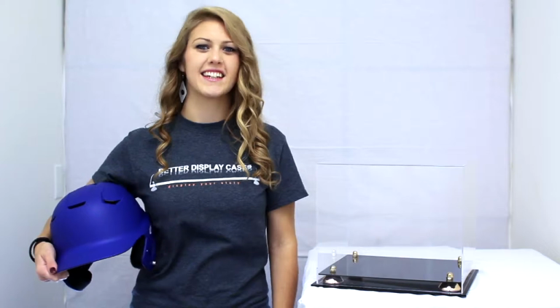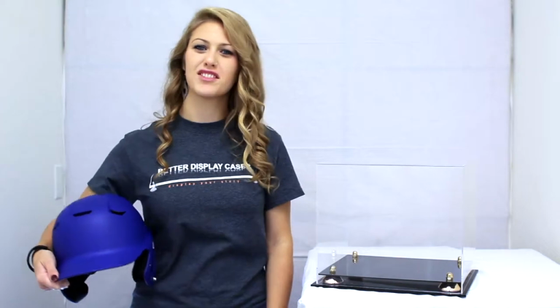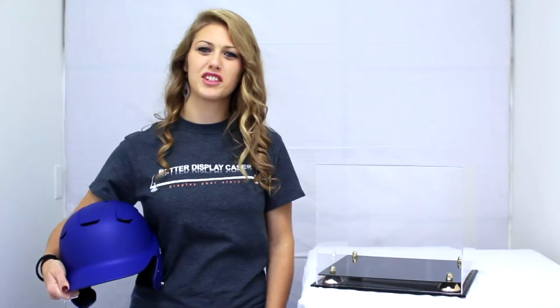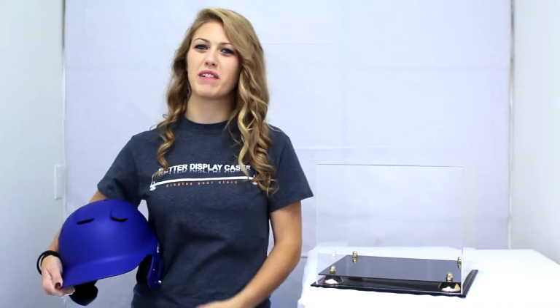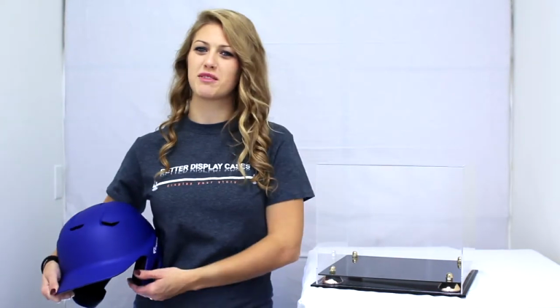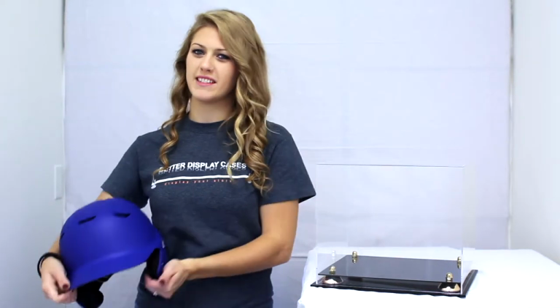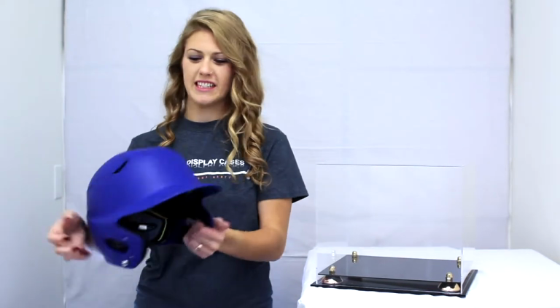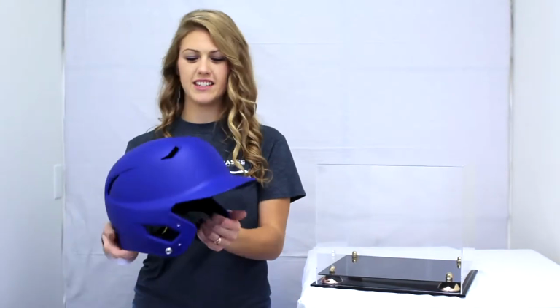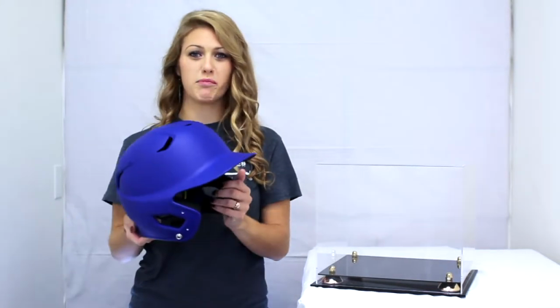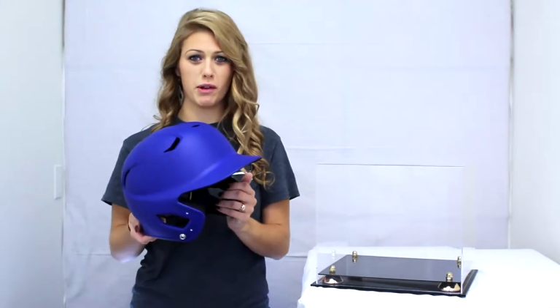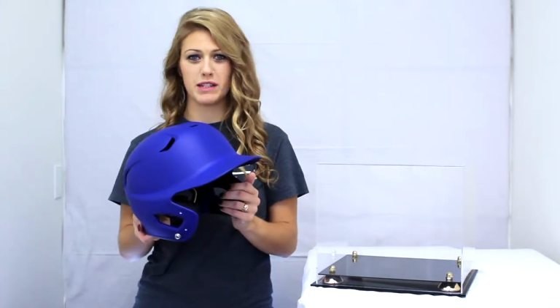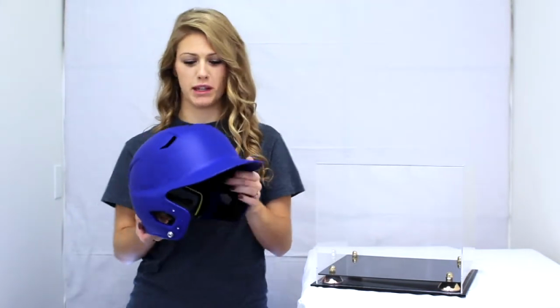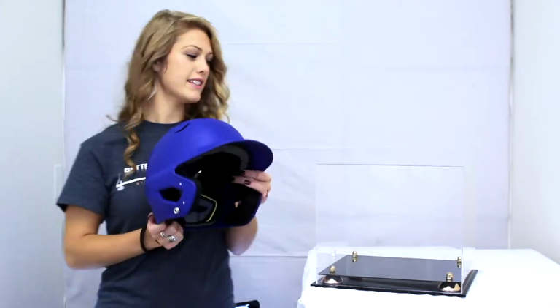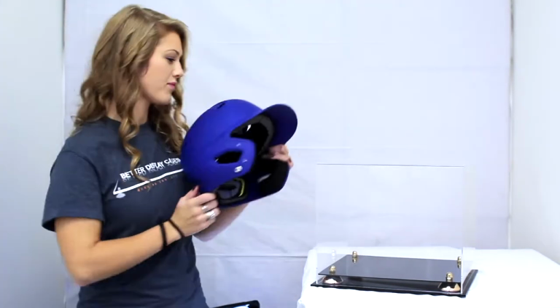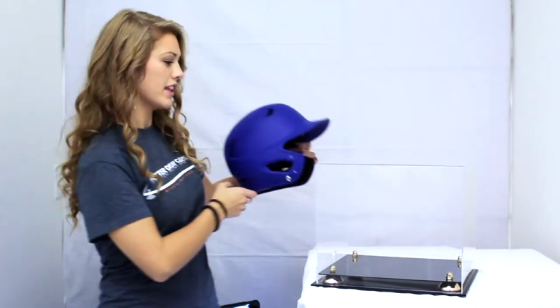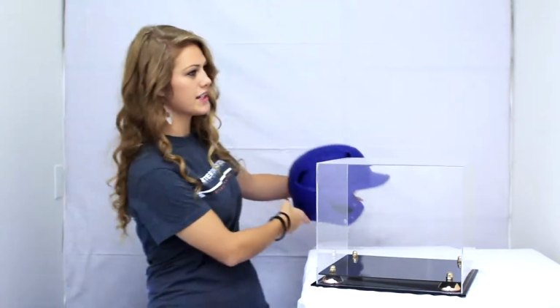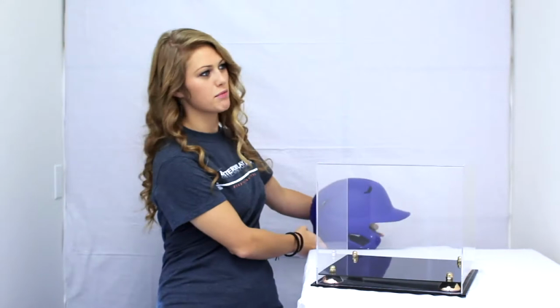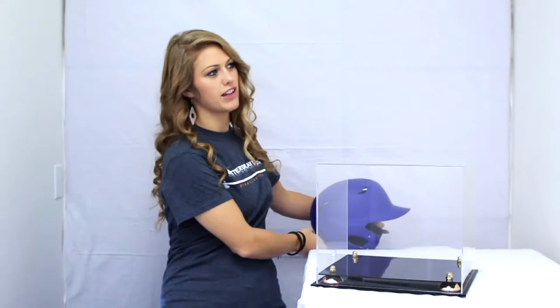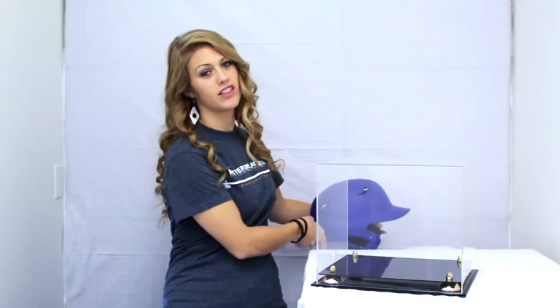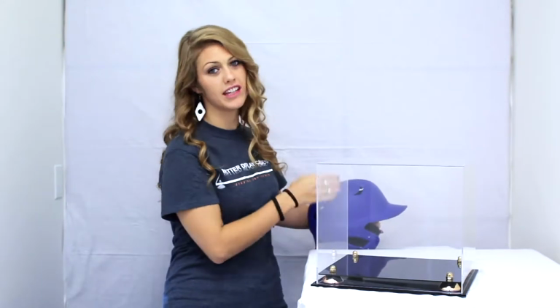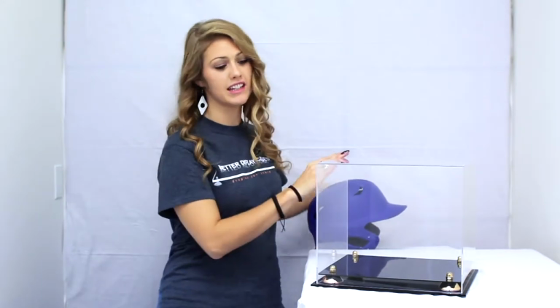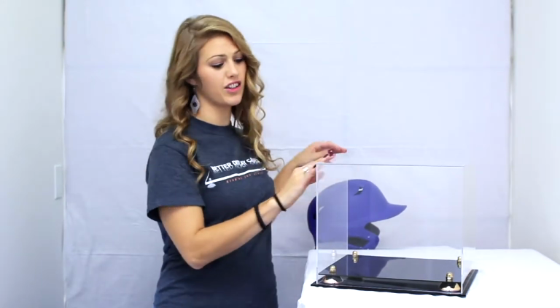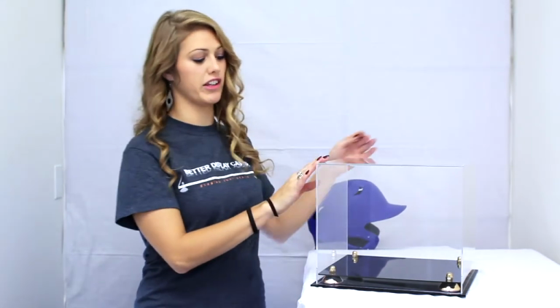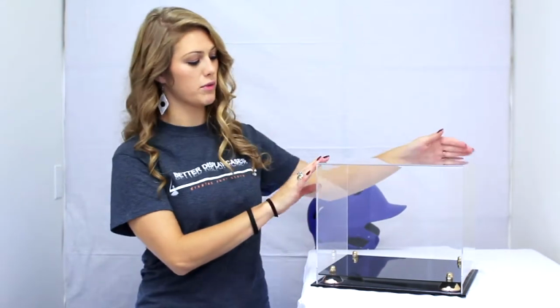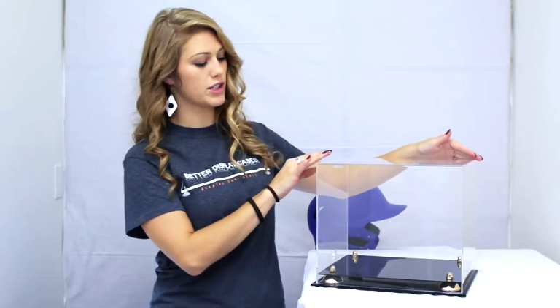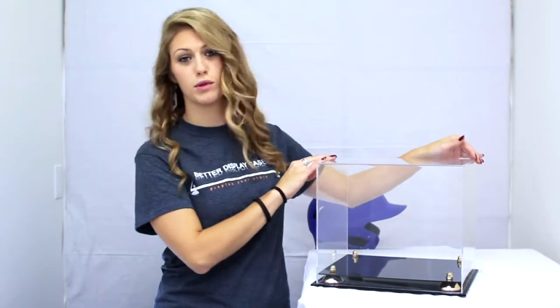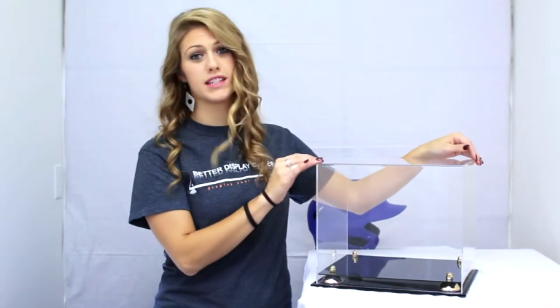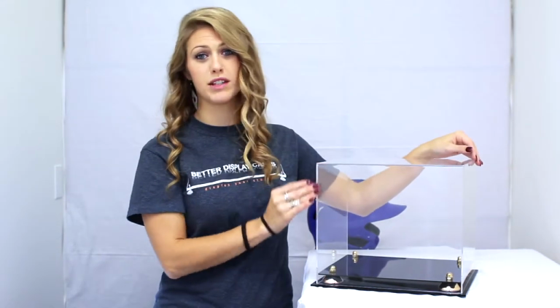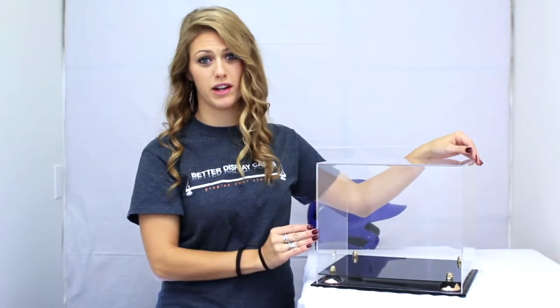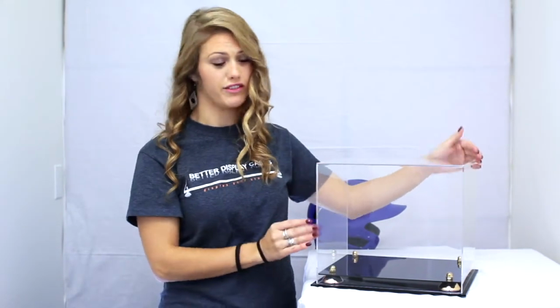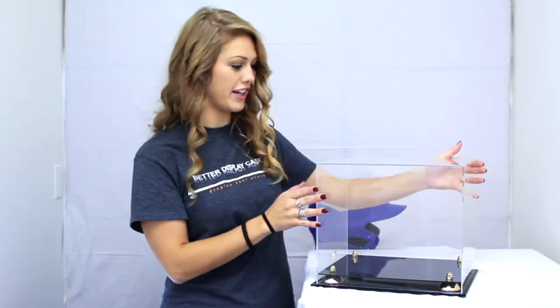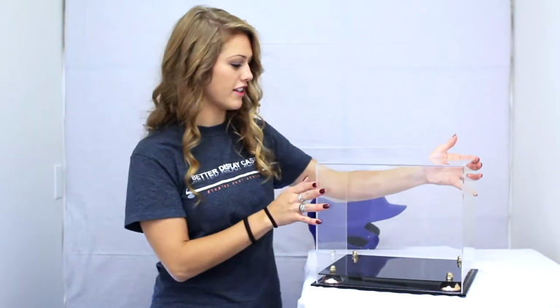Thanks for choosing Better Display Cases. This is our Baseball Helmet Display Case. The case is made of thick, clear acrylic with a smooth, seamless, rounded front edge.